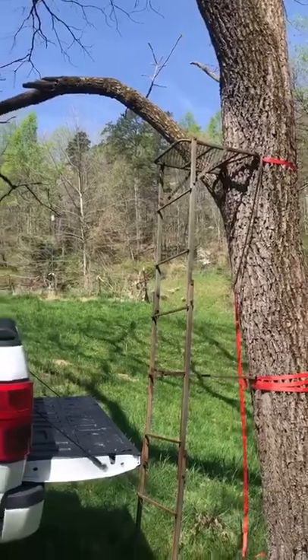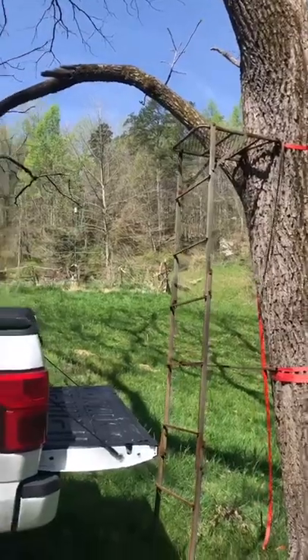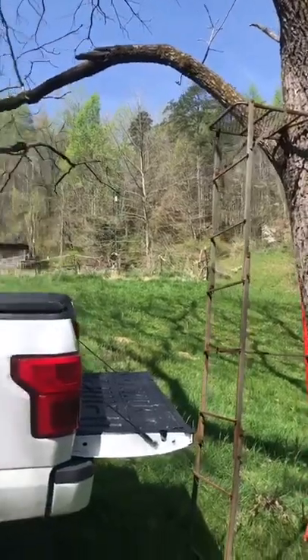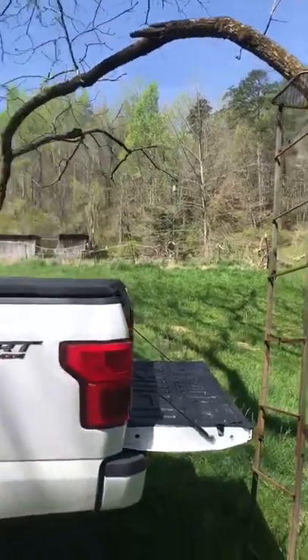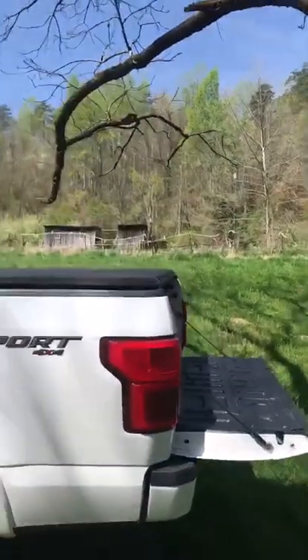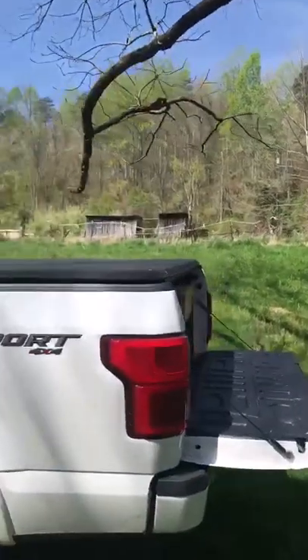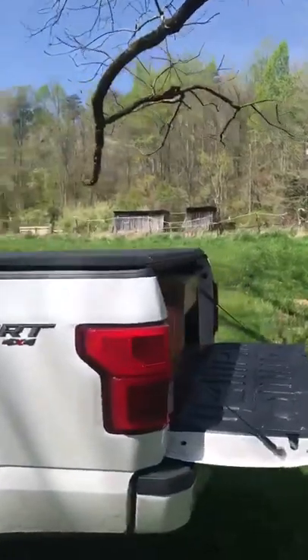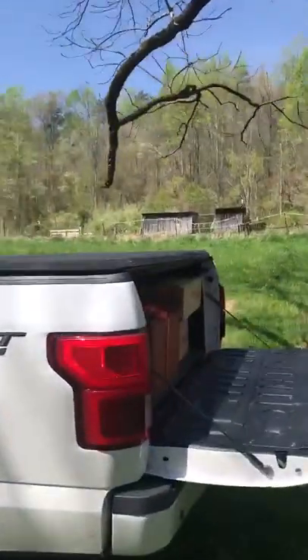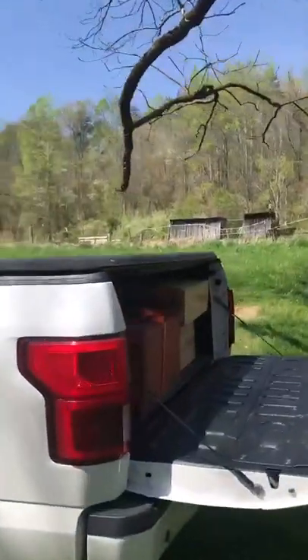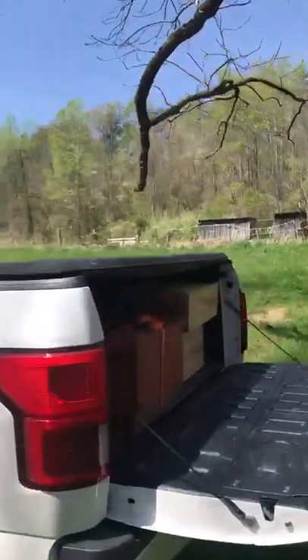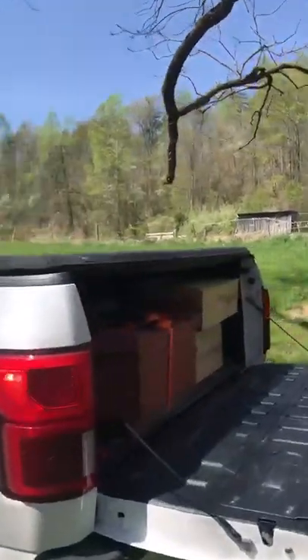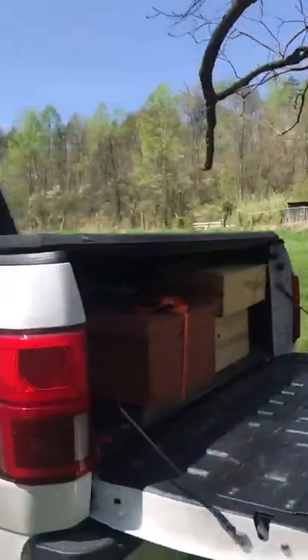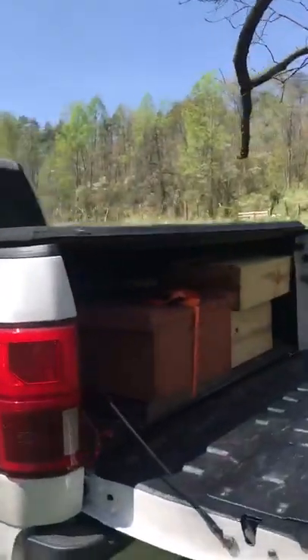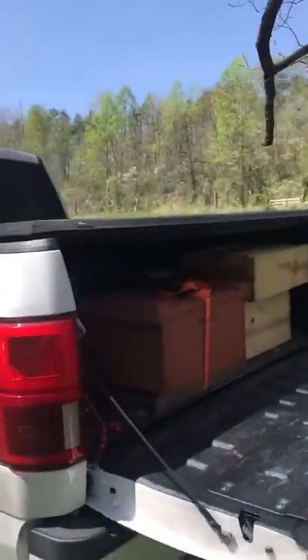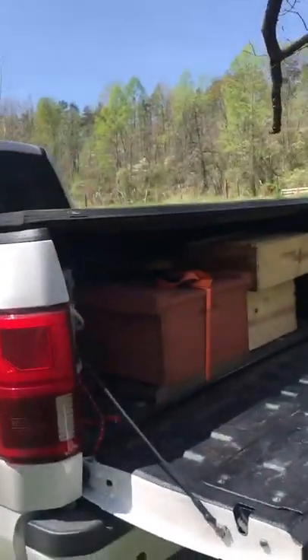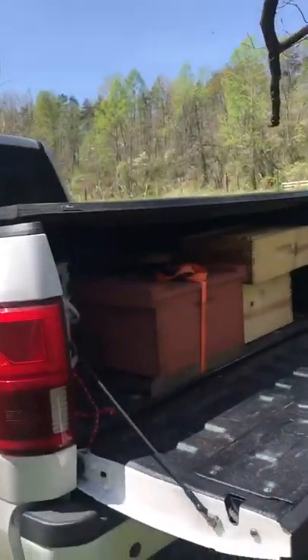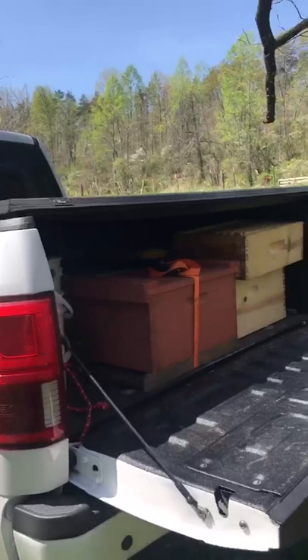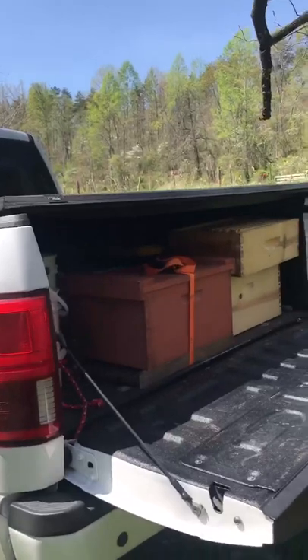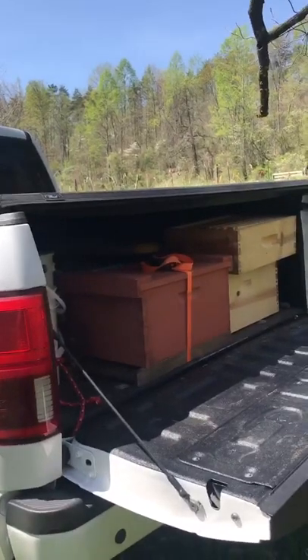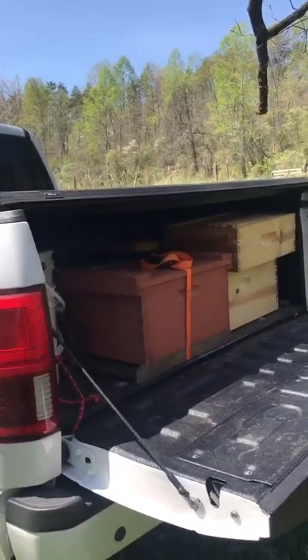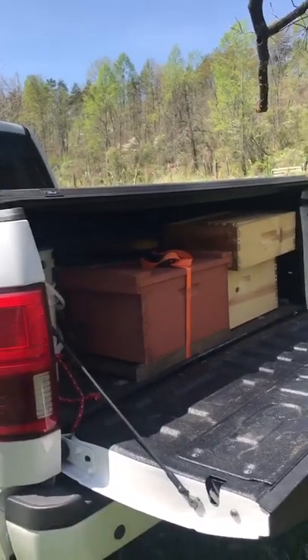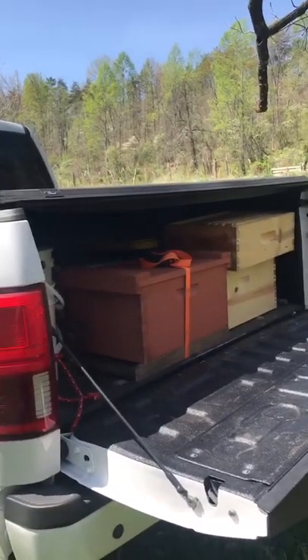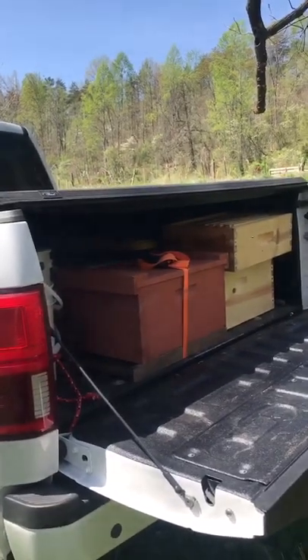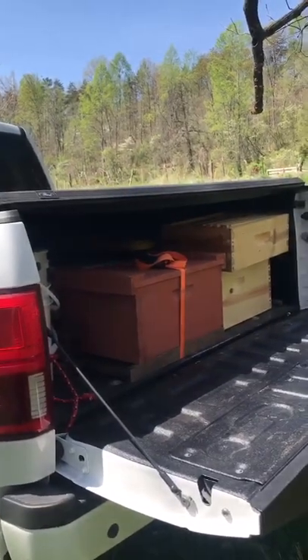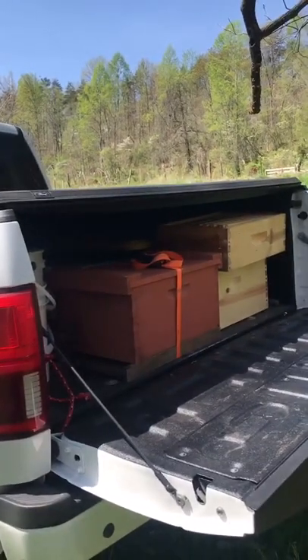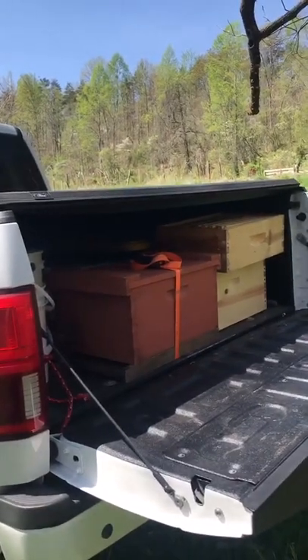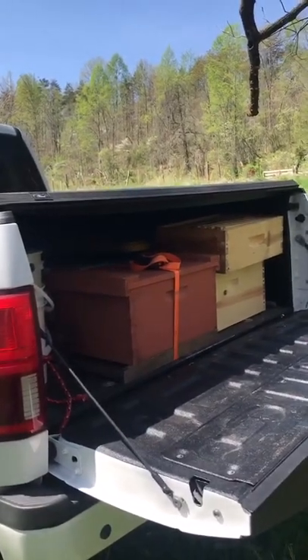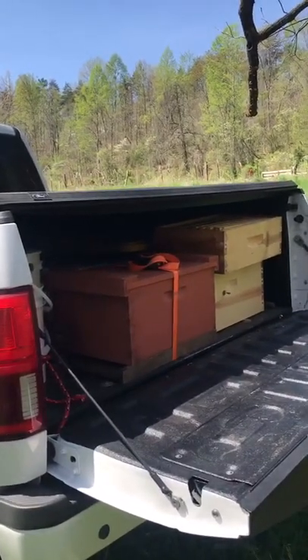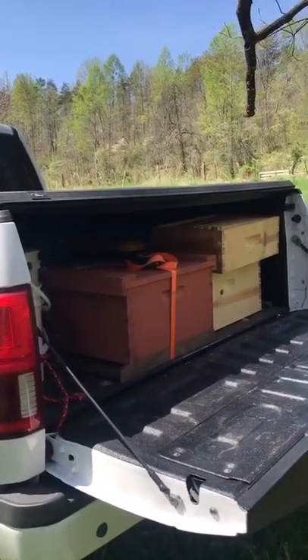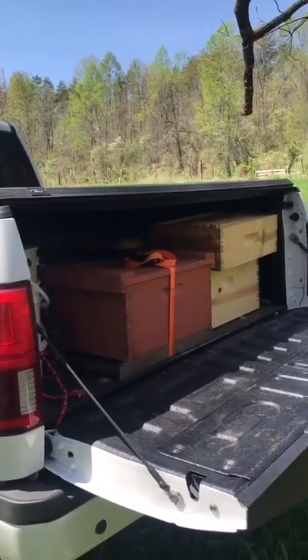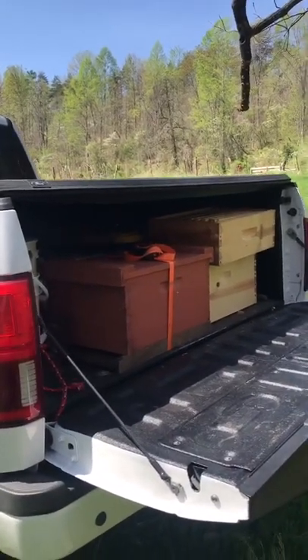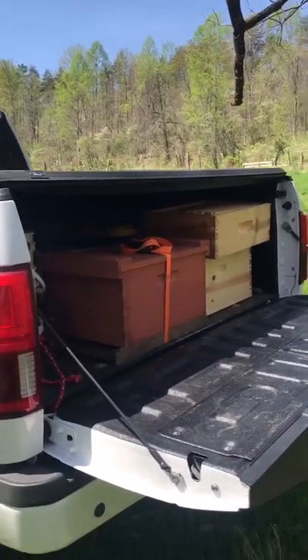So hey, right now we've already got it set up. I've been working on the tailgate — I just backed the truck up to make it a little easier to put it up on there, but that swarm trap's going up, so stay tuned.